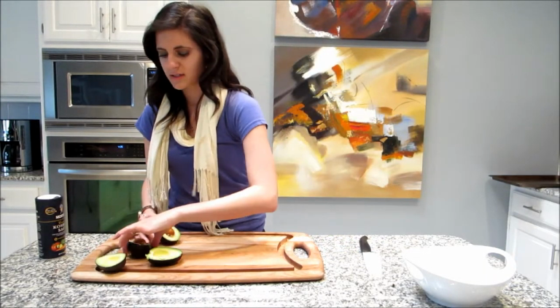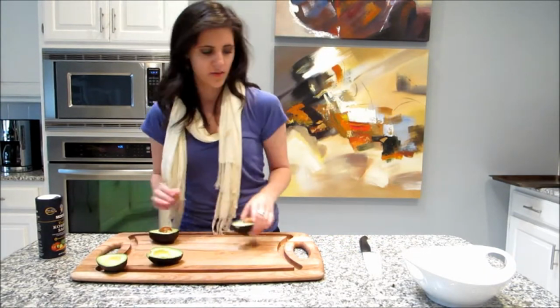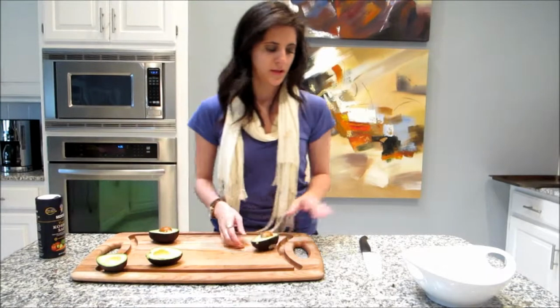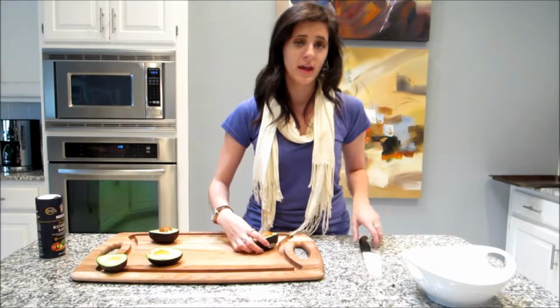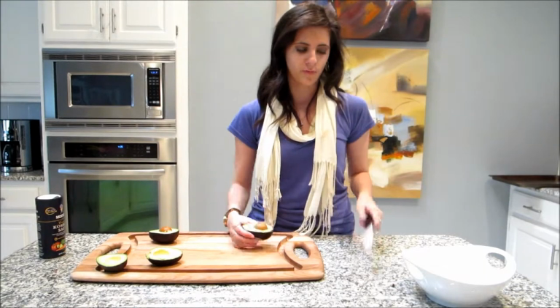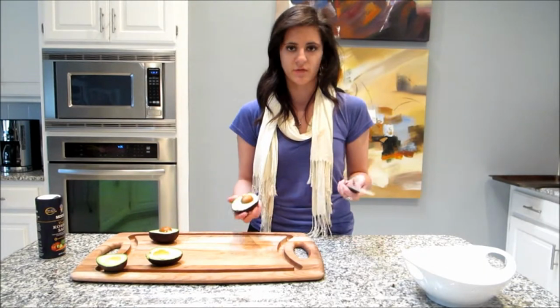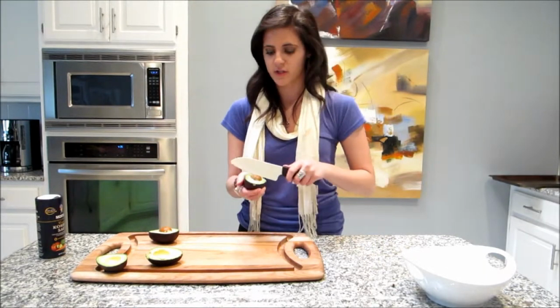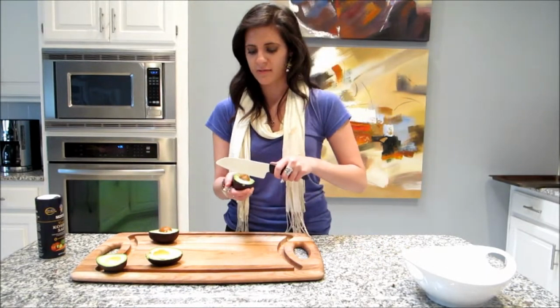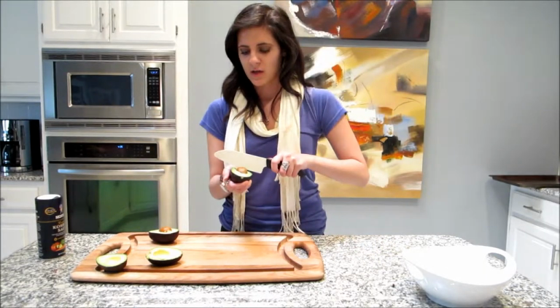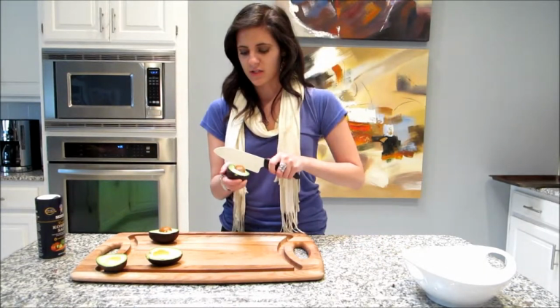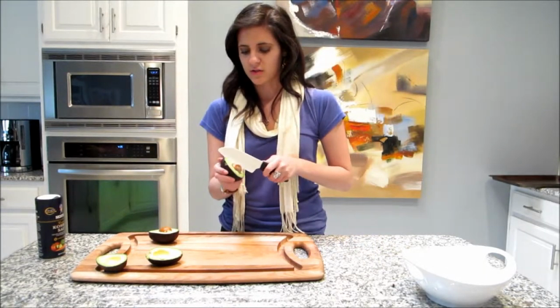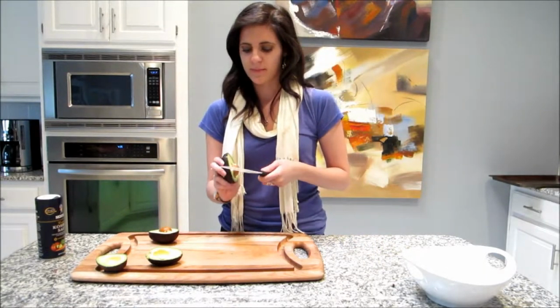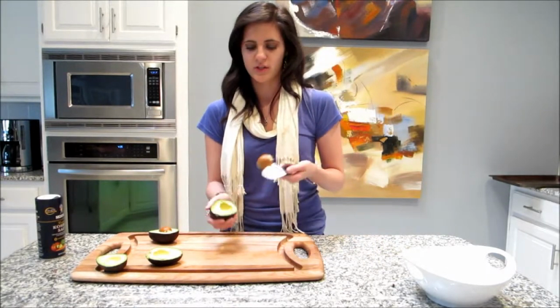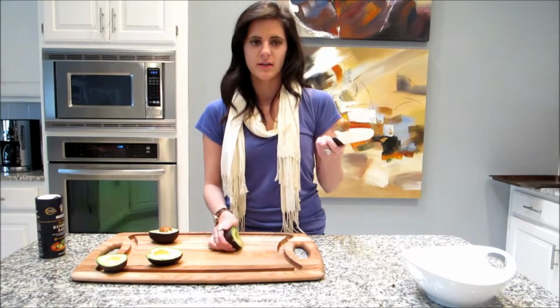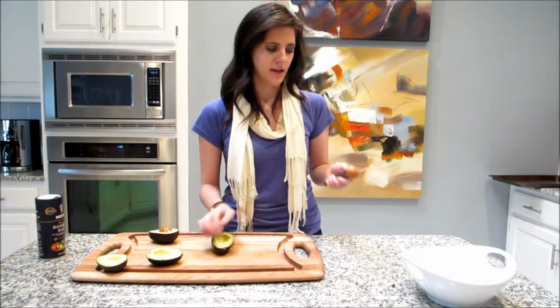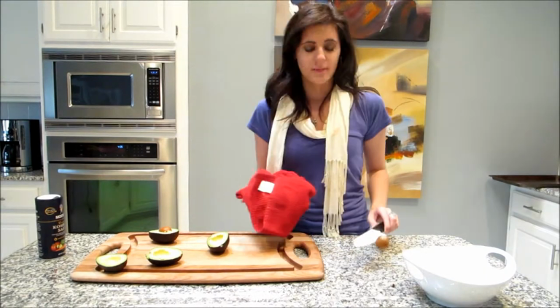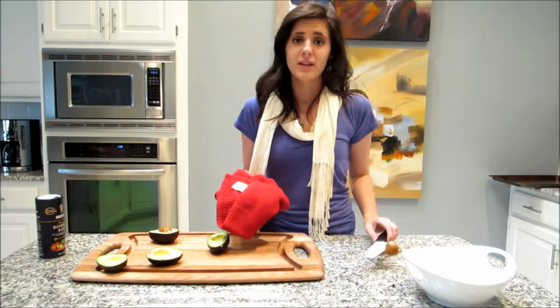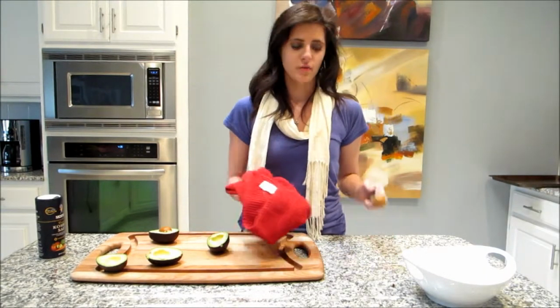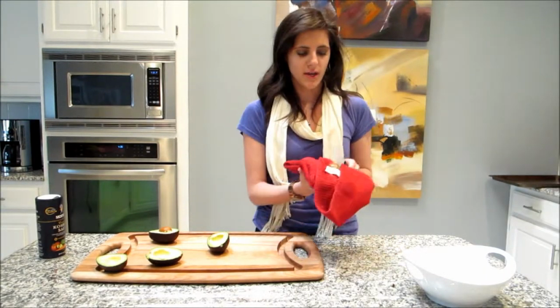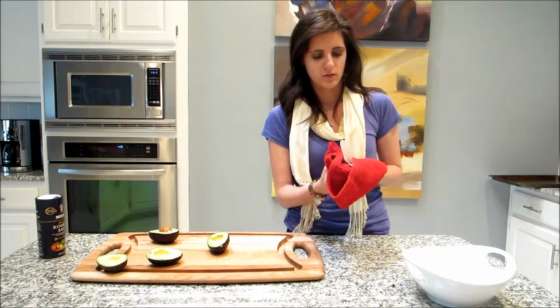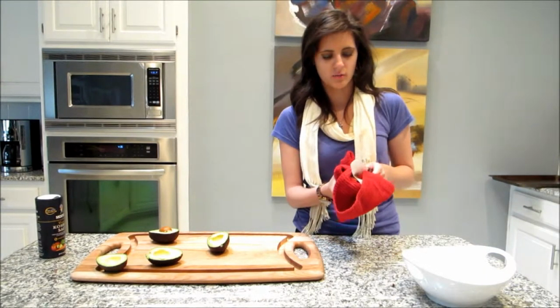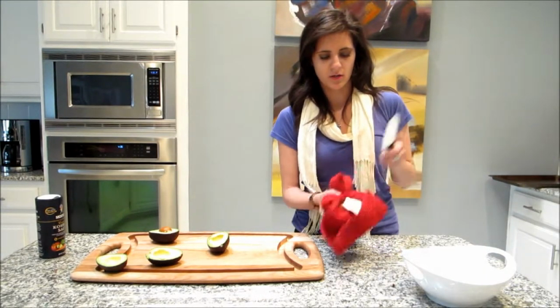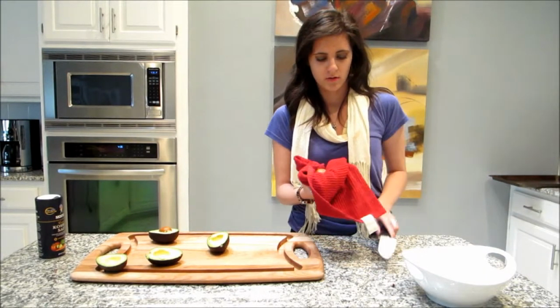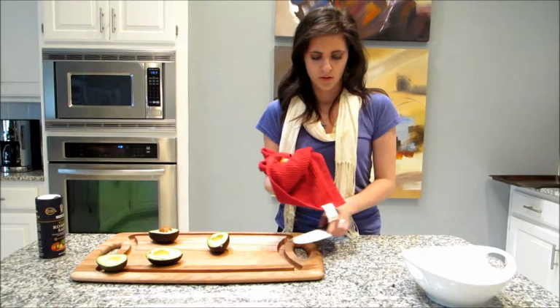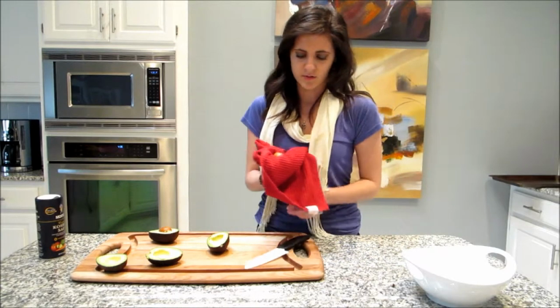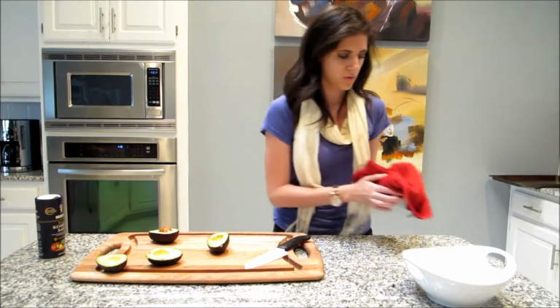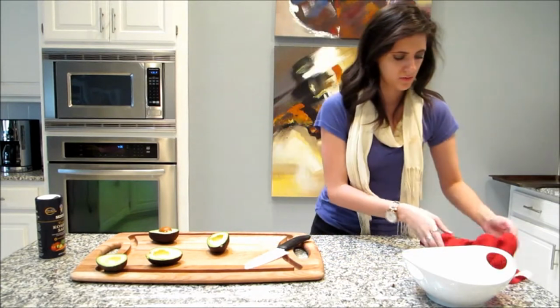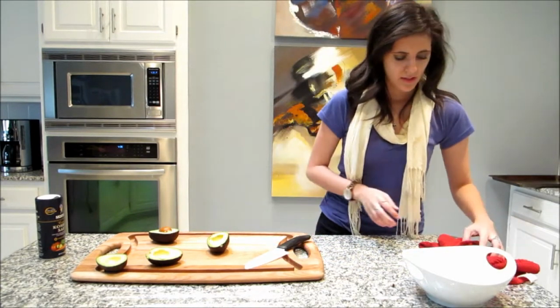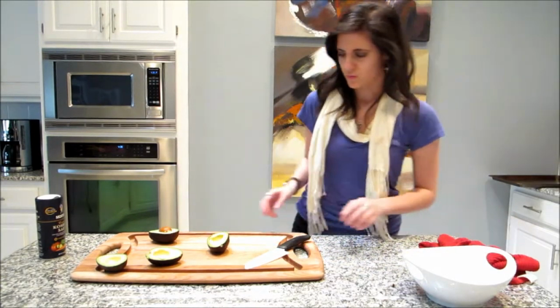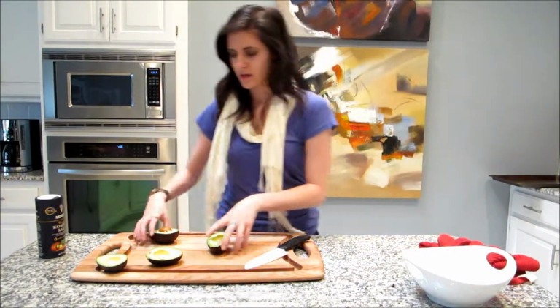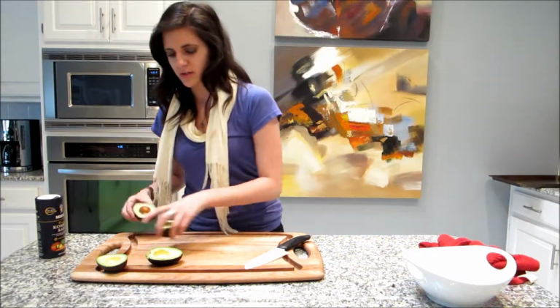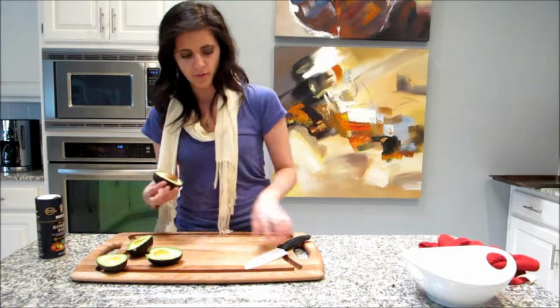Now to take care of the pit — be careful because you've got a really sharp knife. You're just going to jam your knife into it and take it out. Be really careful when you take it out, so I'm just going to use a towel. There's one; we're going to do the other one.